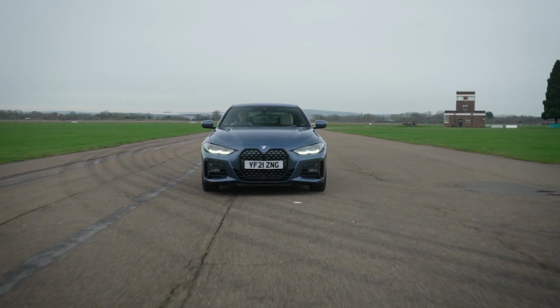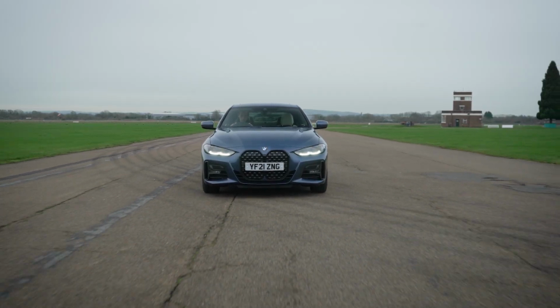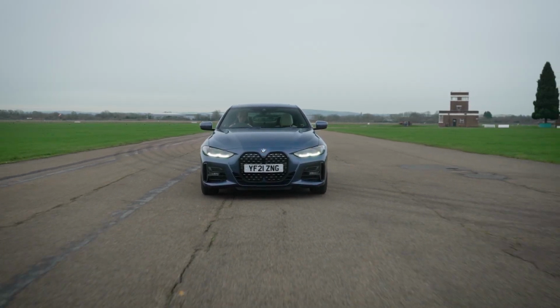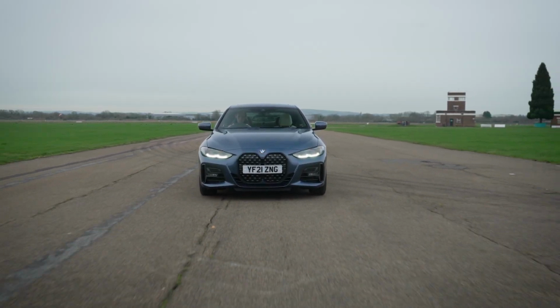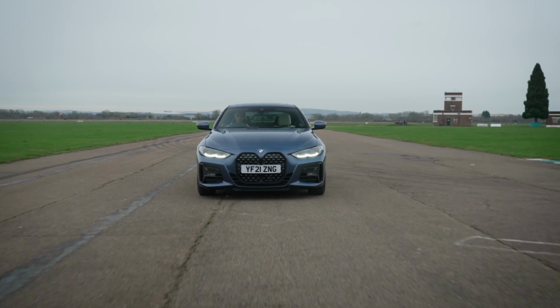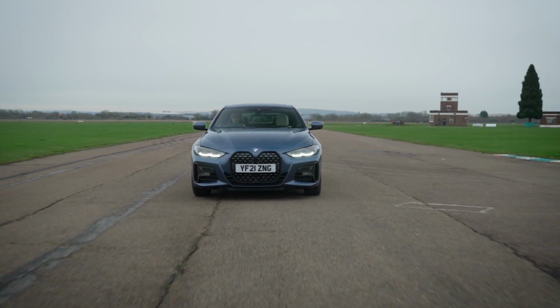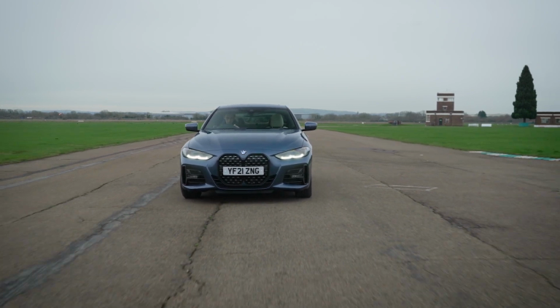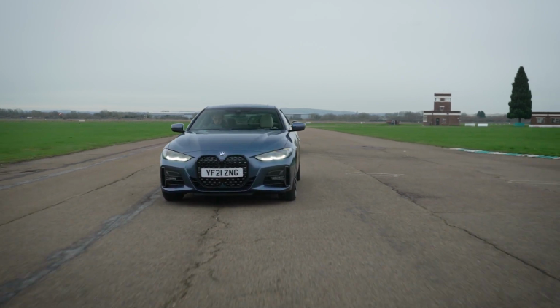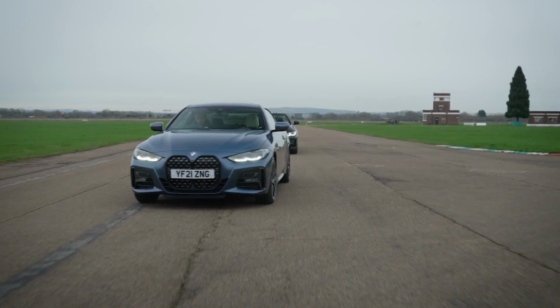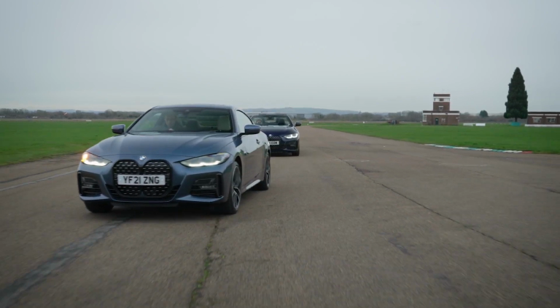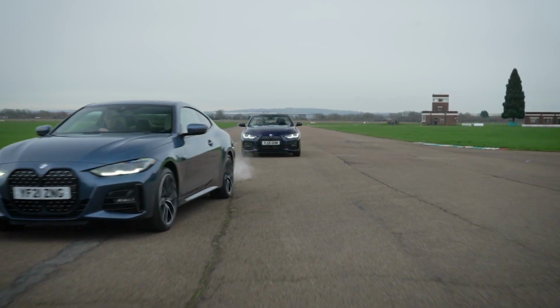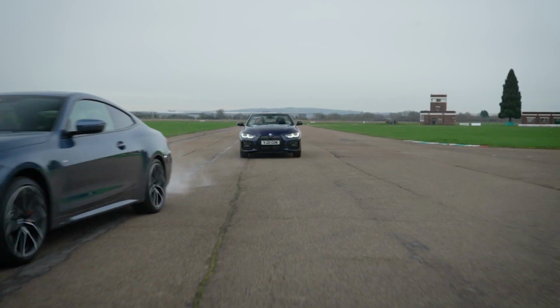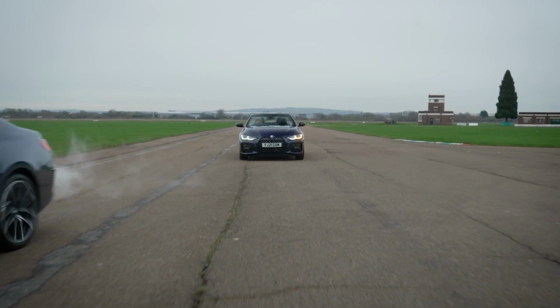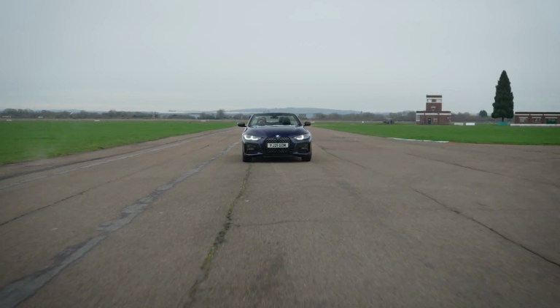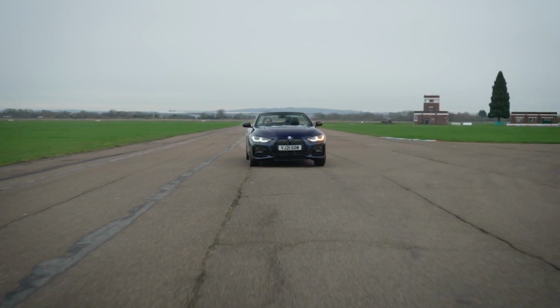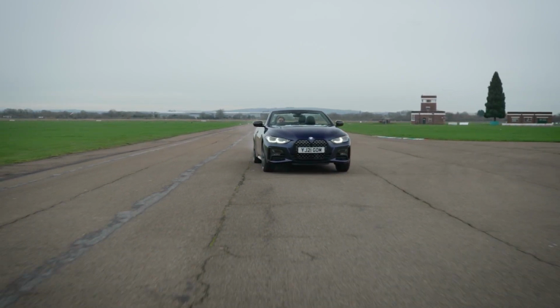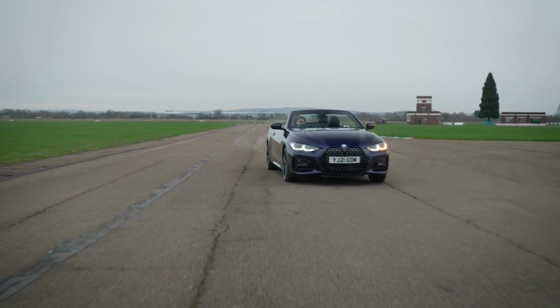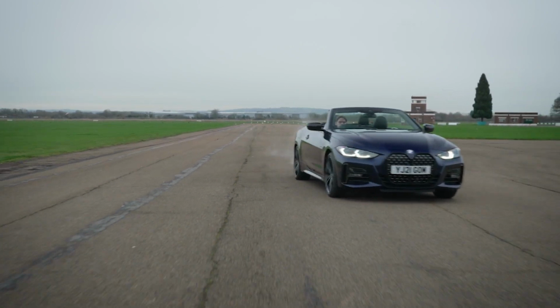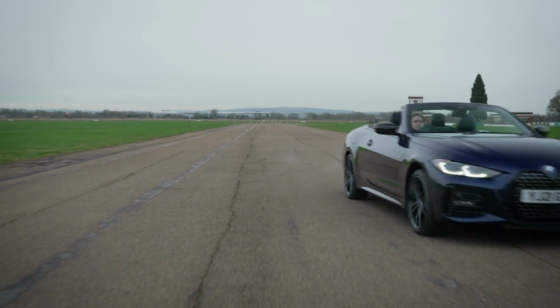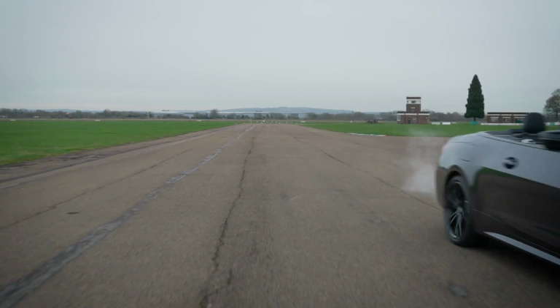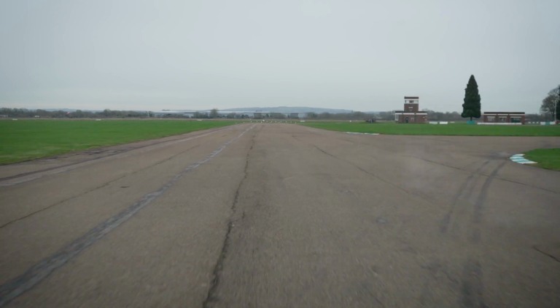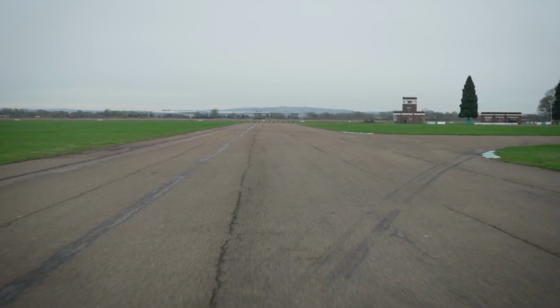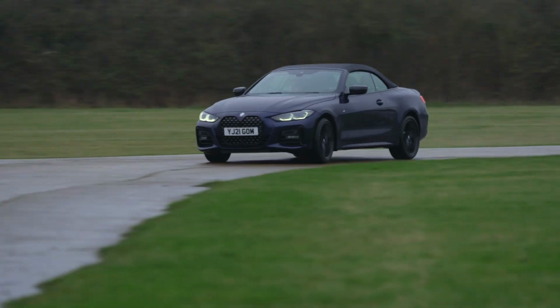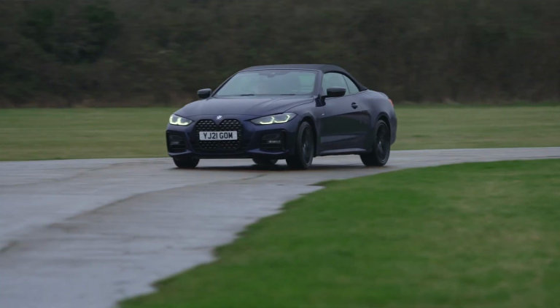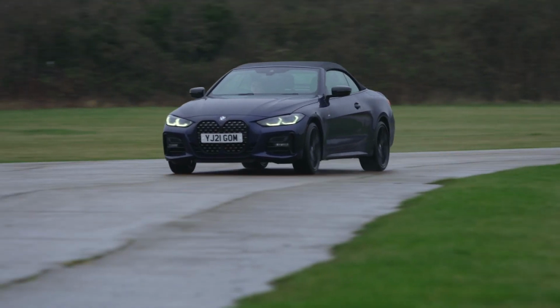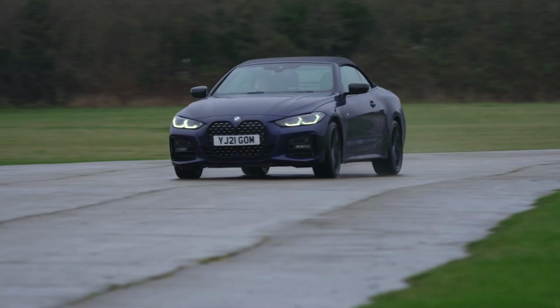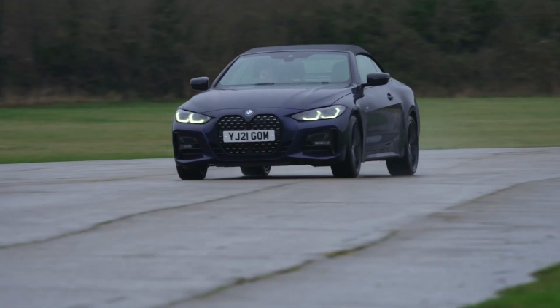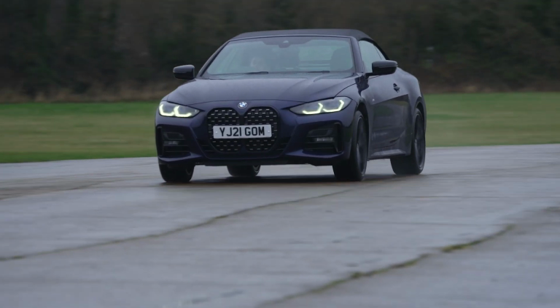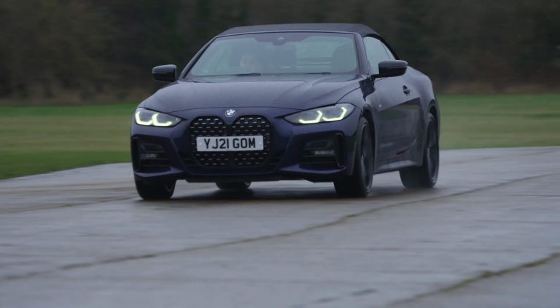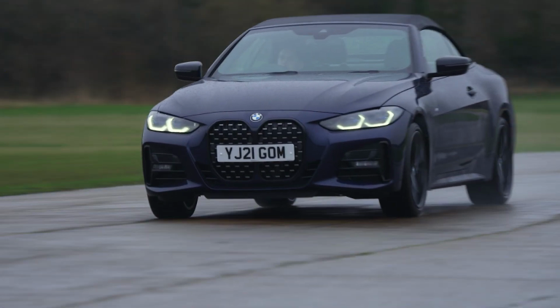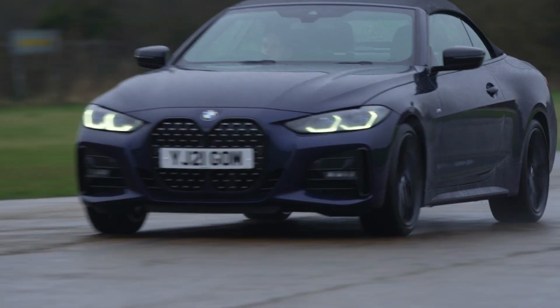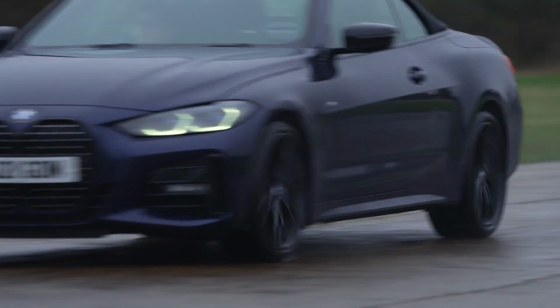It also has an impressive duality to its nature. For example, when pushing on, it makes a satisfyingly sporty growl. And yet when you're driving in a more relaxed manner, it's smooth and quiet.